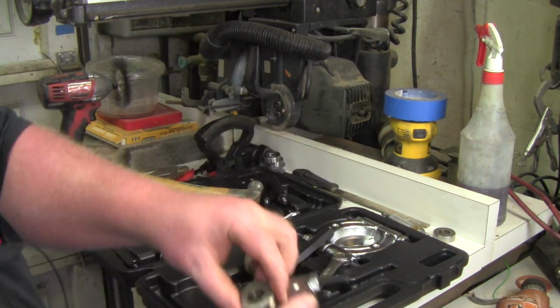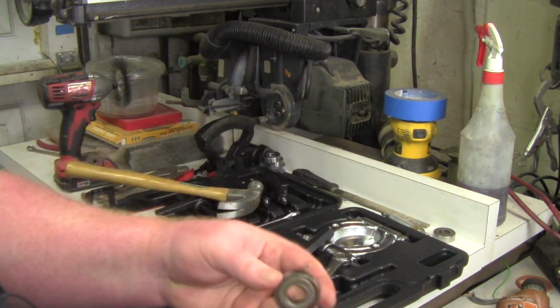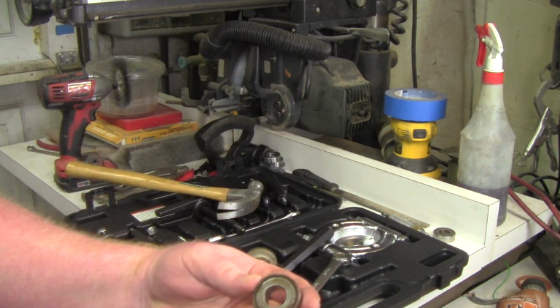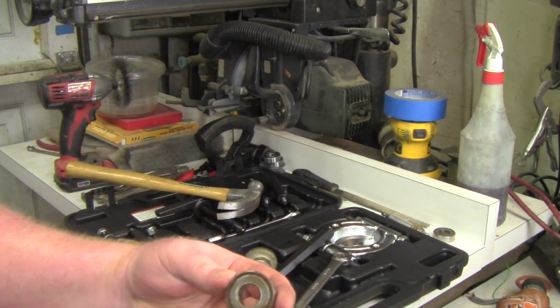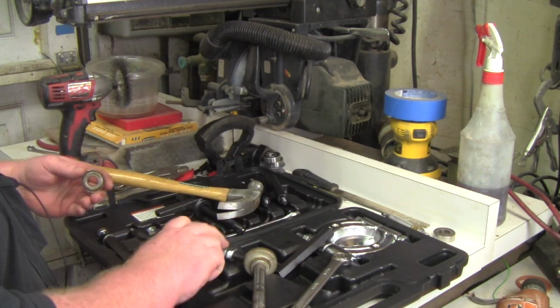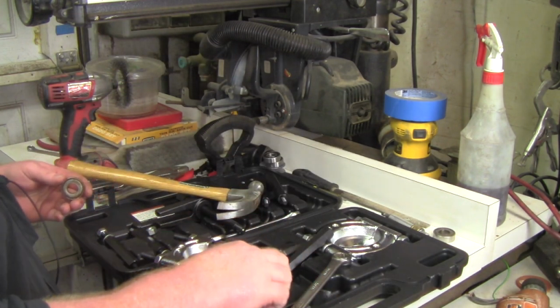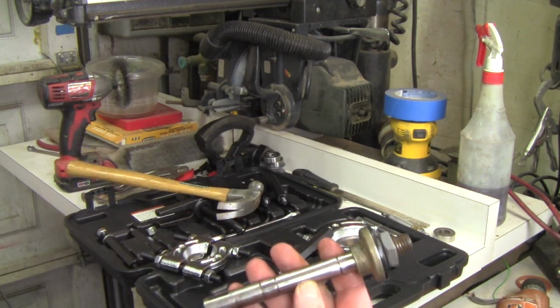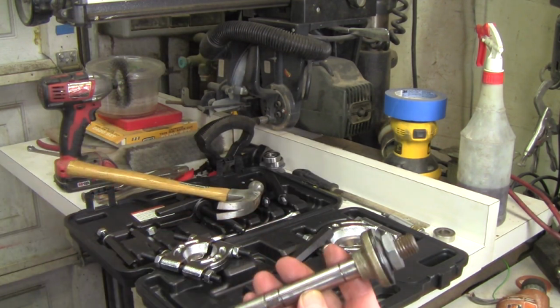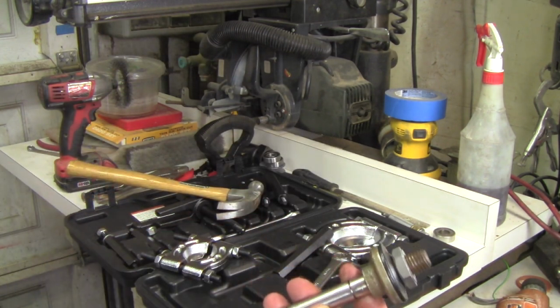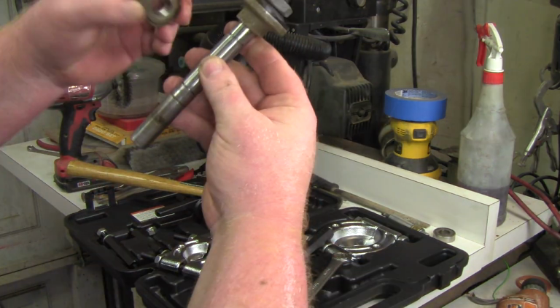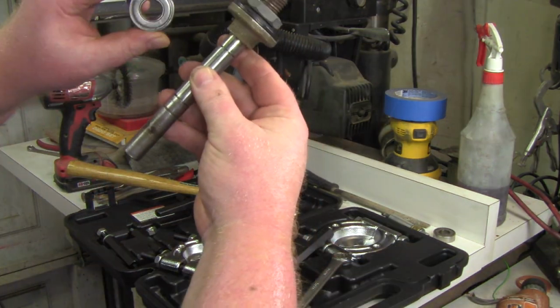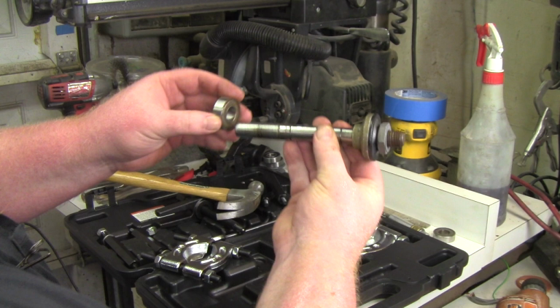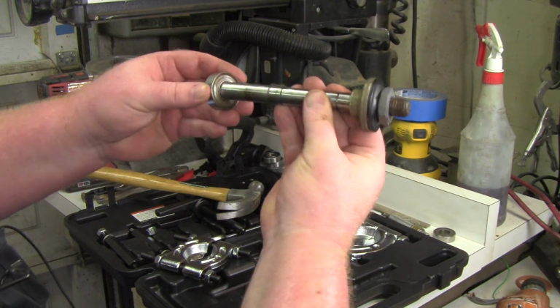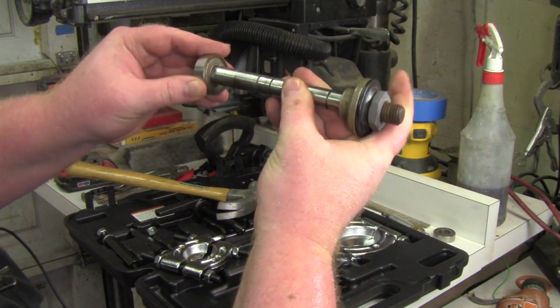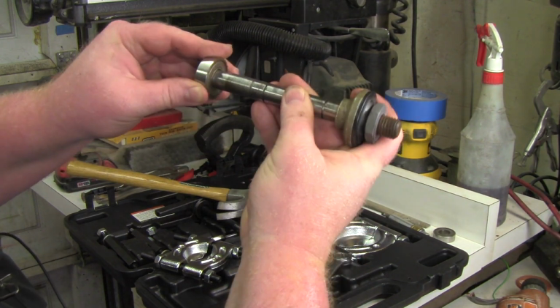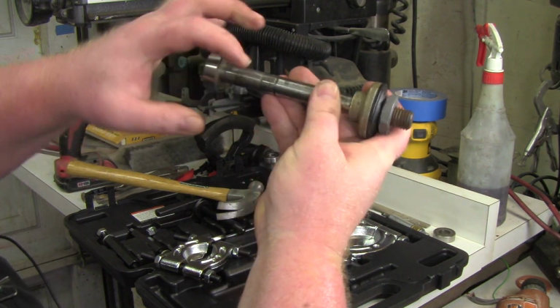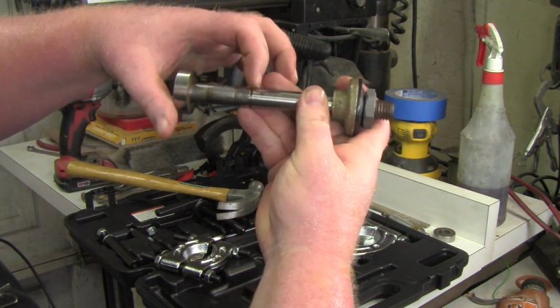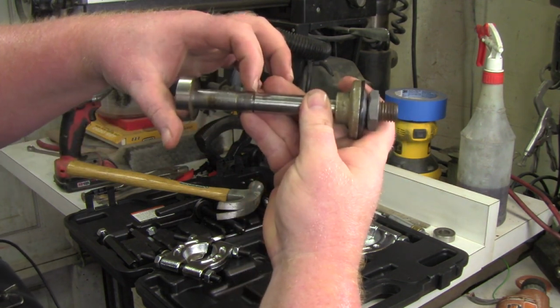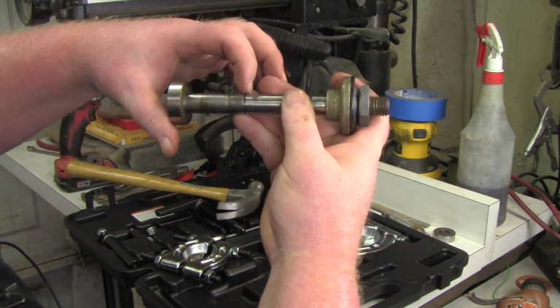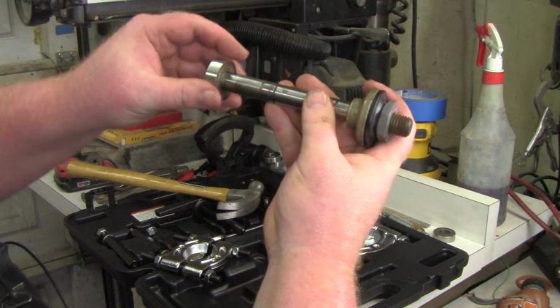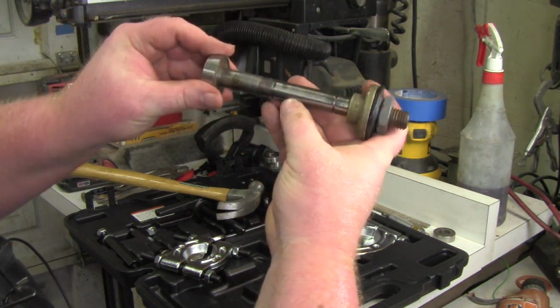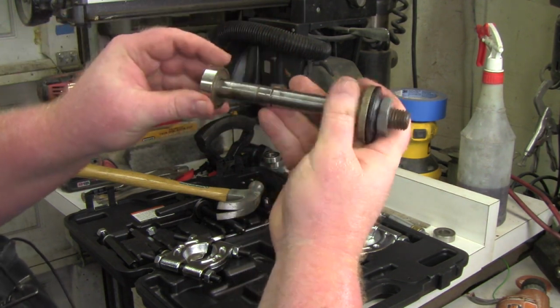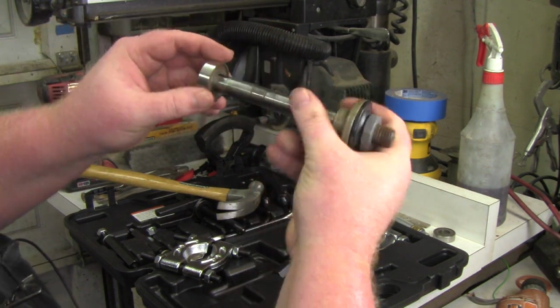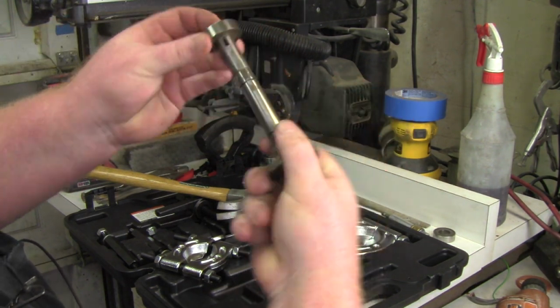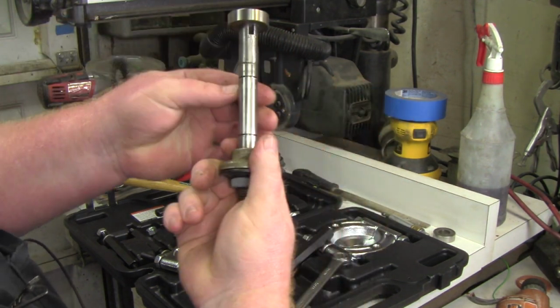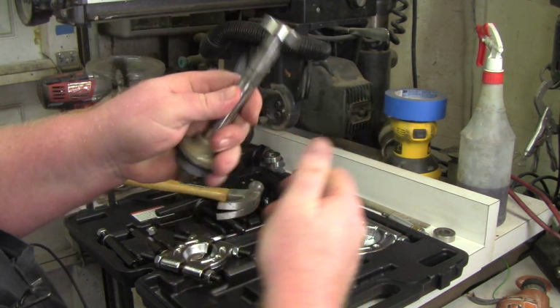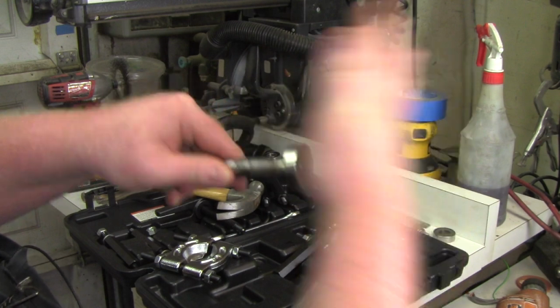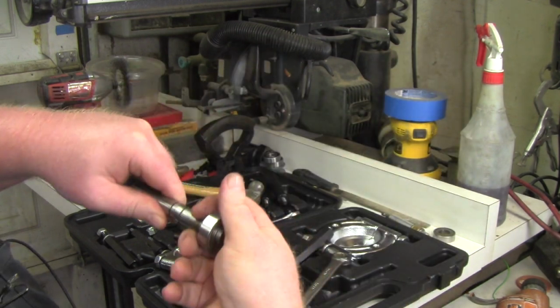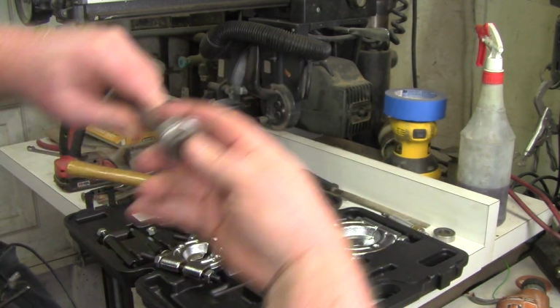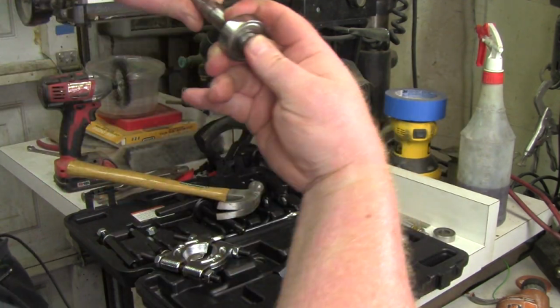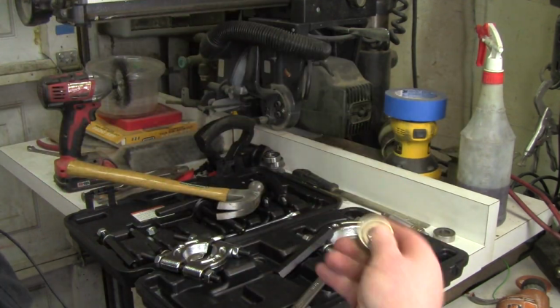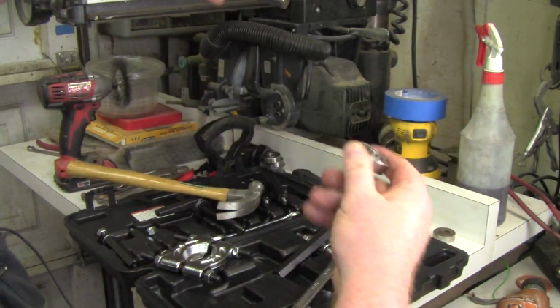I'll just tap the bearing off — and there it is. Got your arbor and your bearing off. Once you get it to a certain point past the two holes for the e-clips, it actually slides off pretty easily.